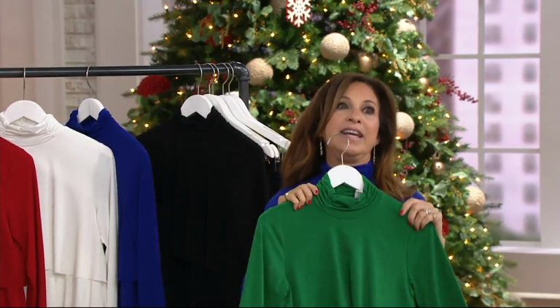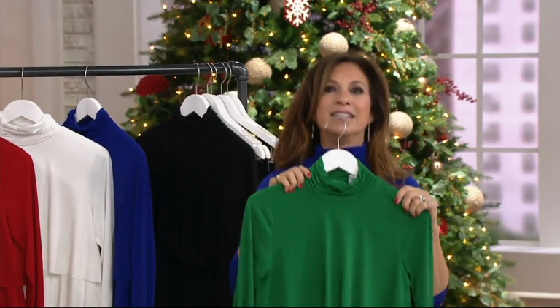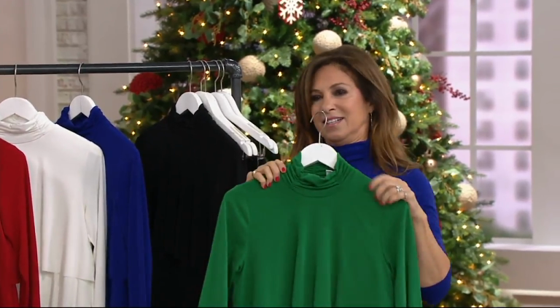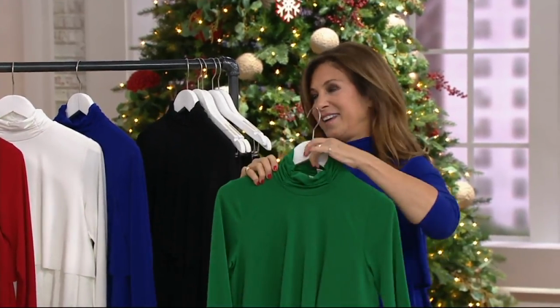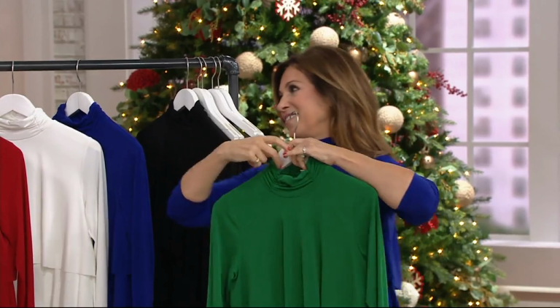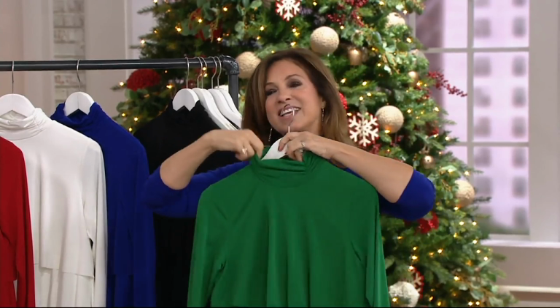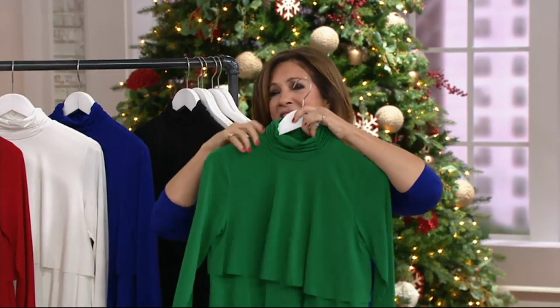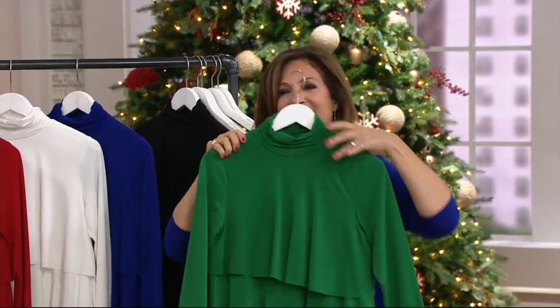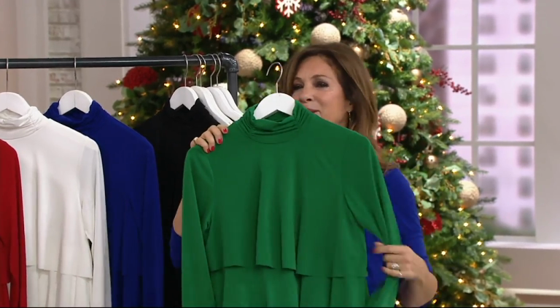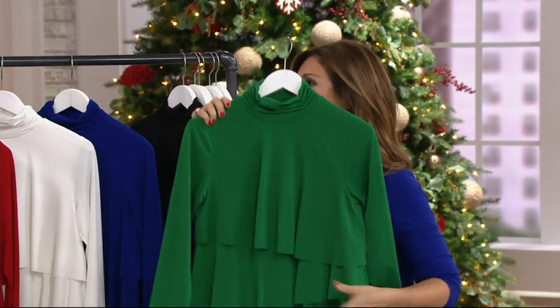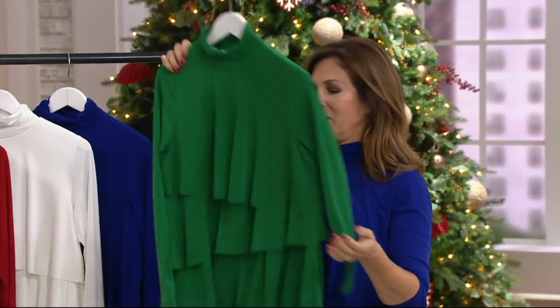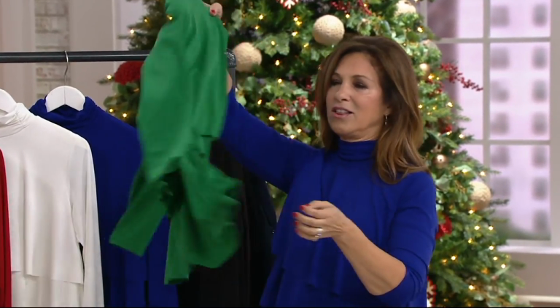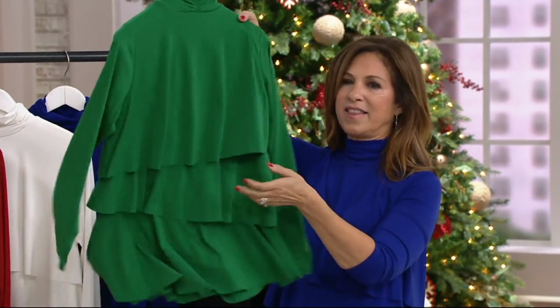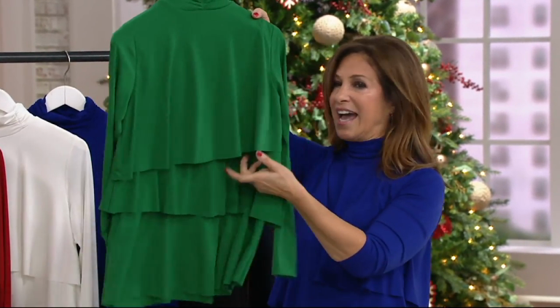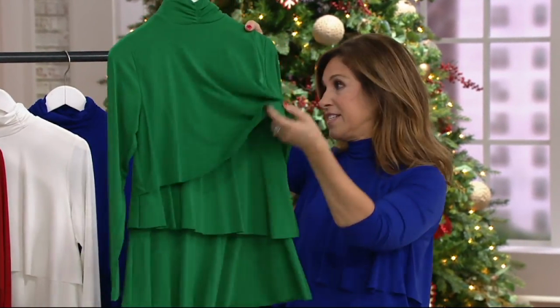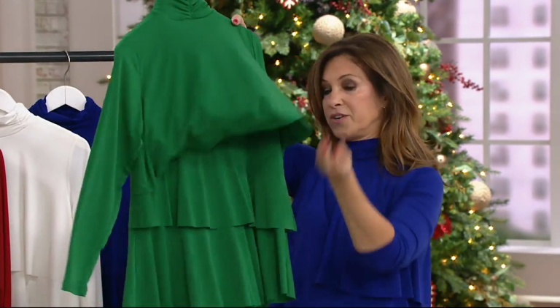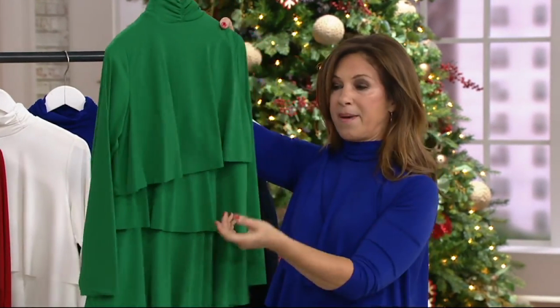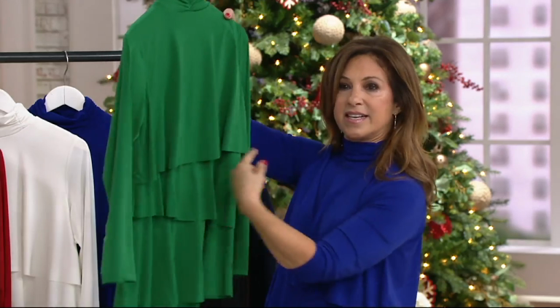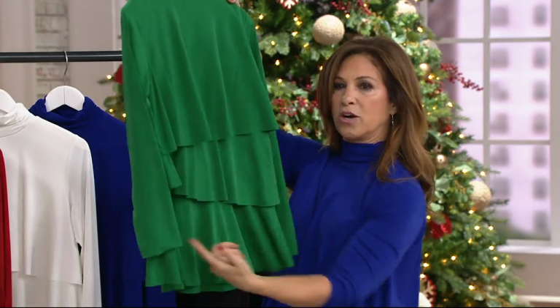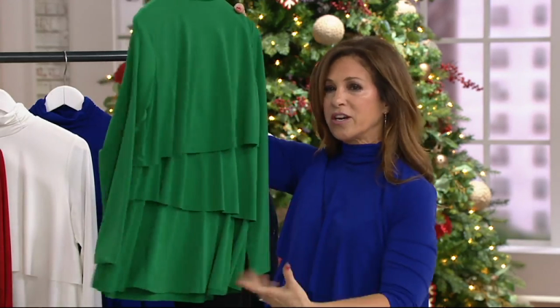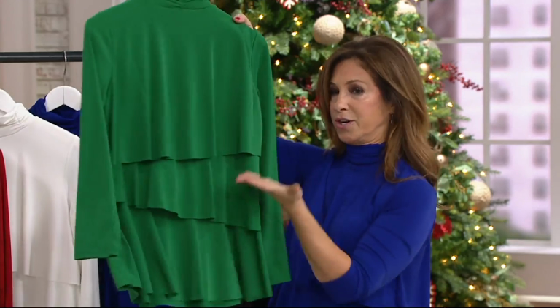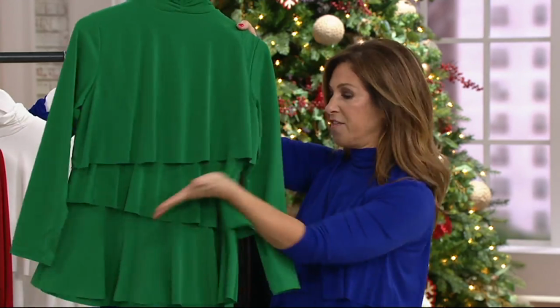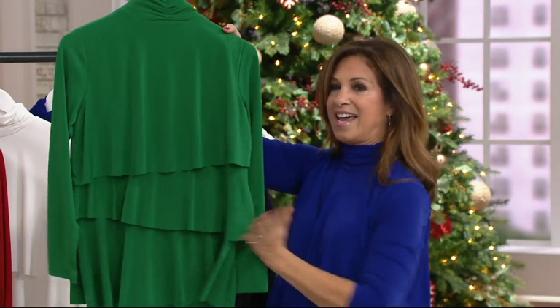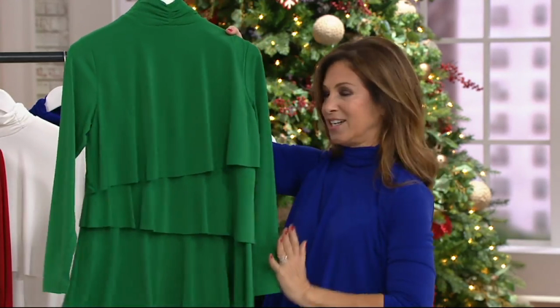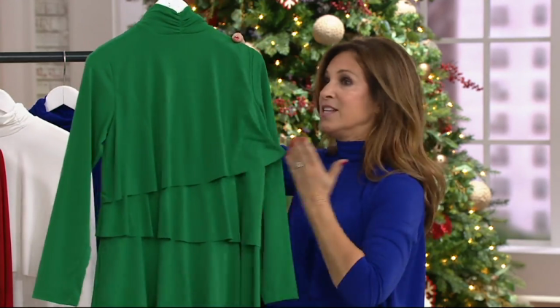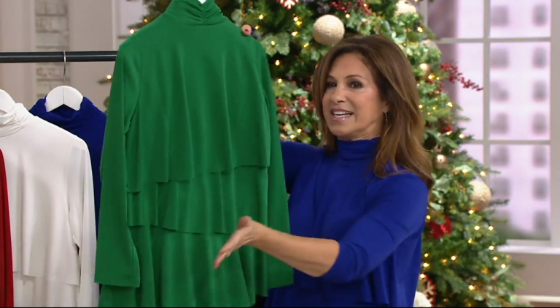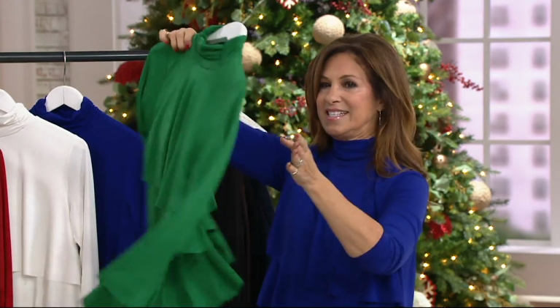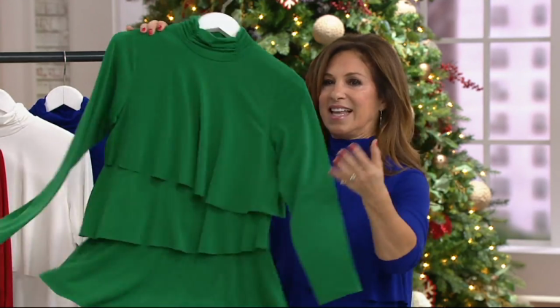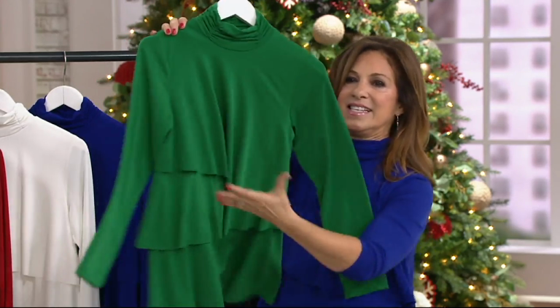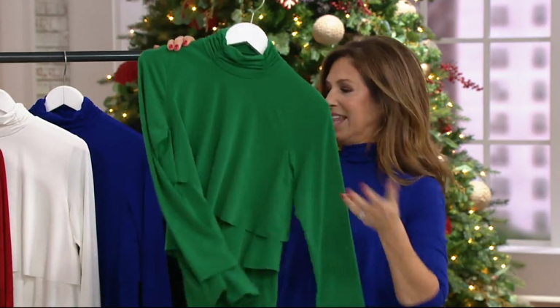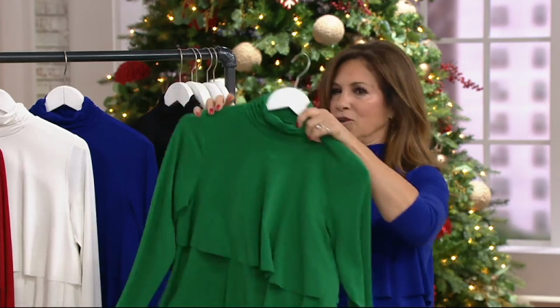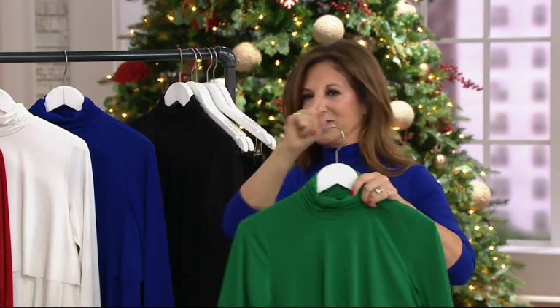Look how pretty the green is — holiday, beautiful. The tiers are in the back, and it's like a corkscrew — it's on the diagonal. So it's like a zigzag, like a Z, like Zorro's. It's not three straight tiers — we'll give you a close-up and walk you through so you really understand it.